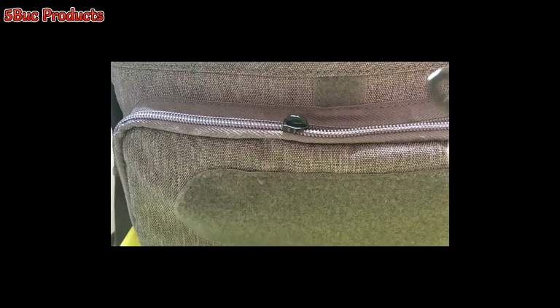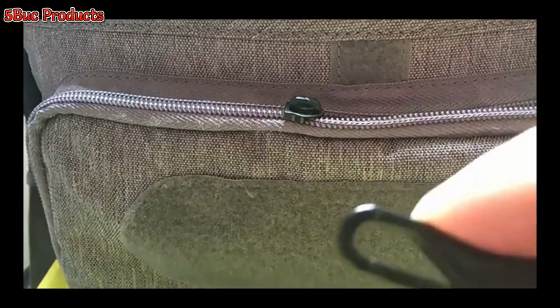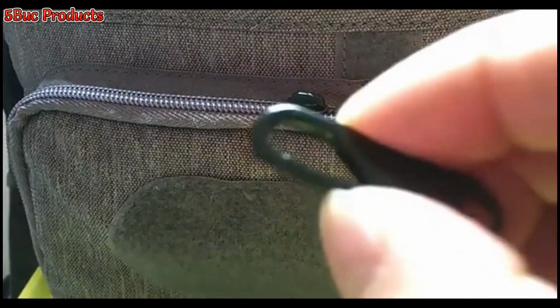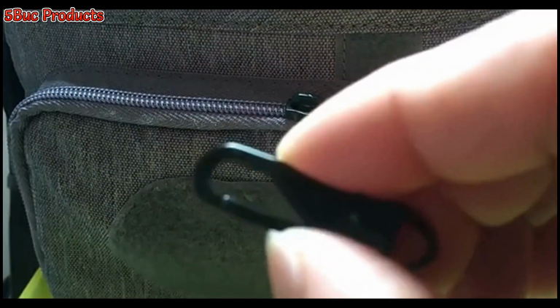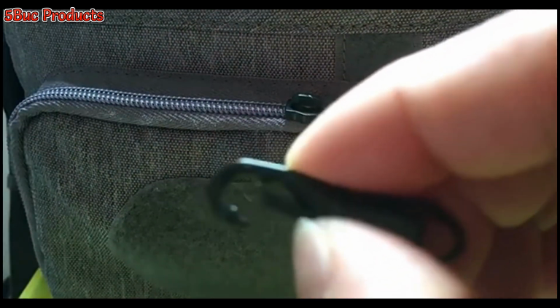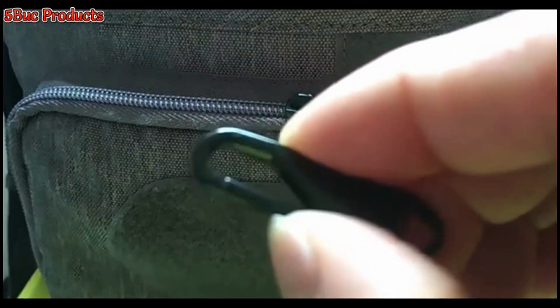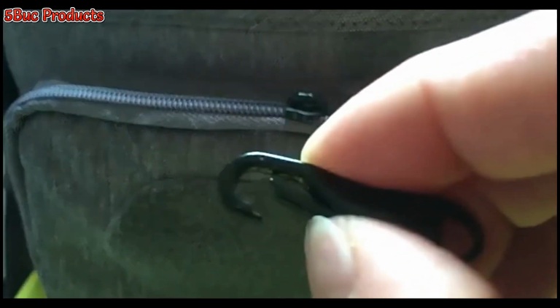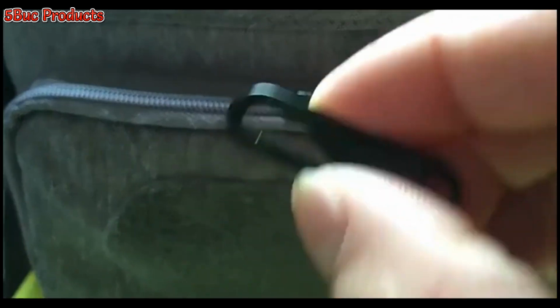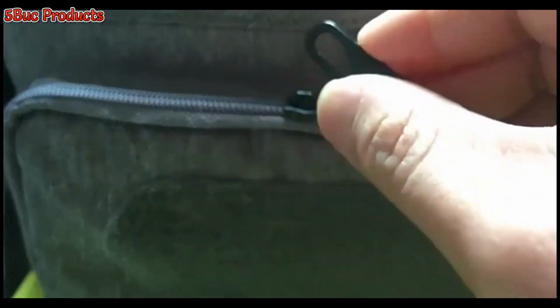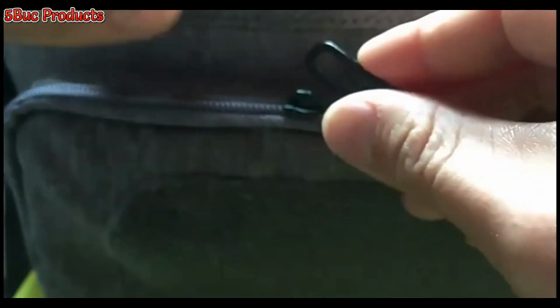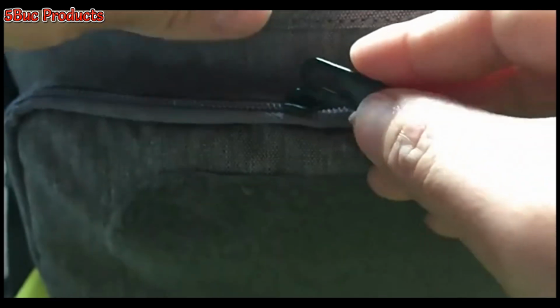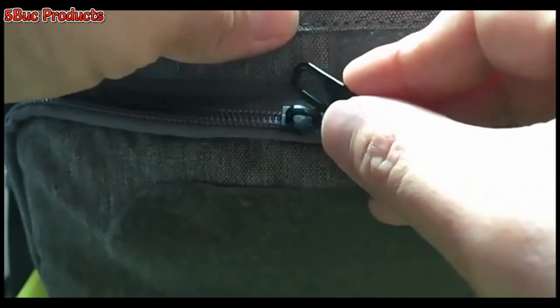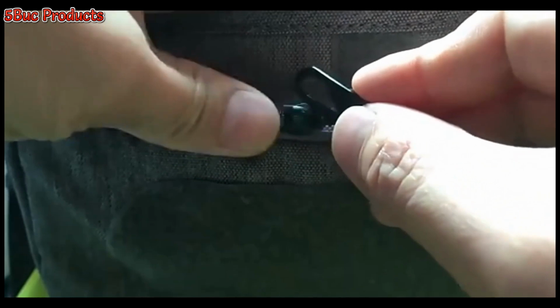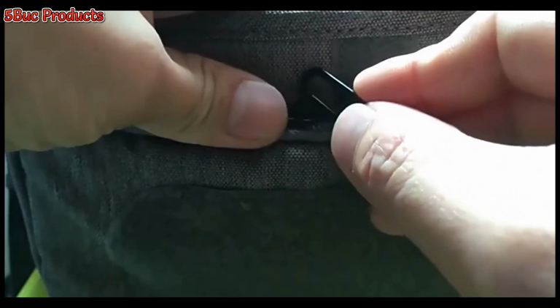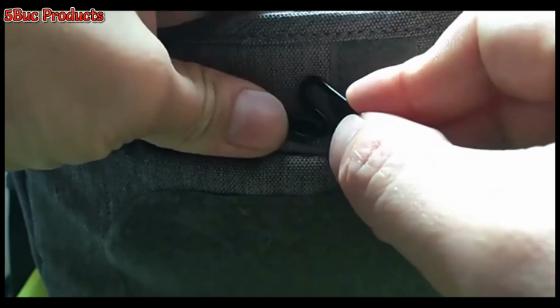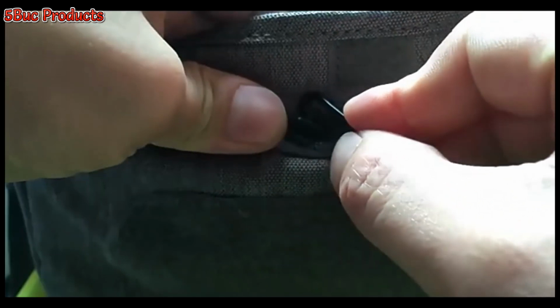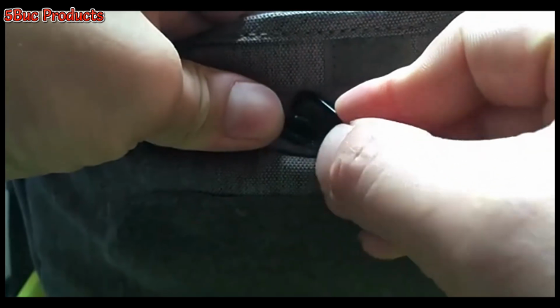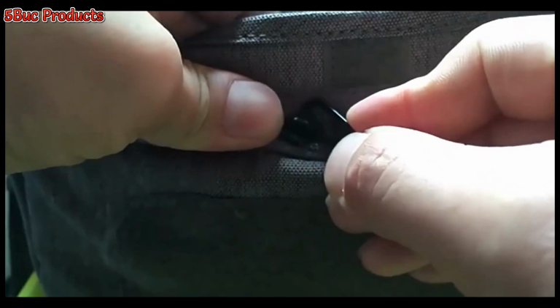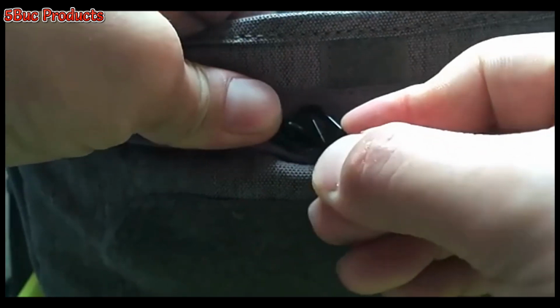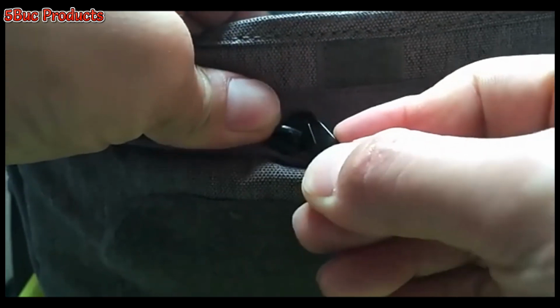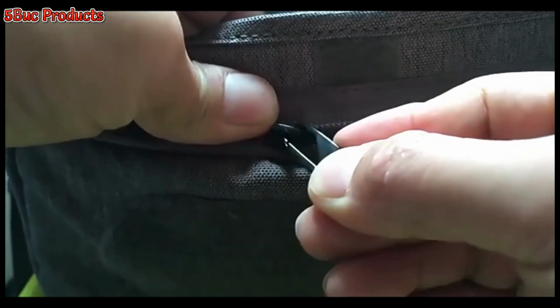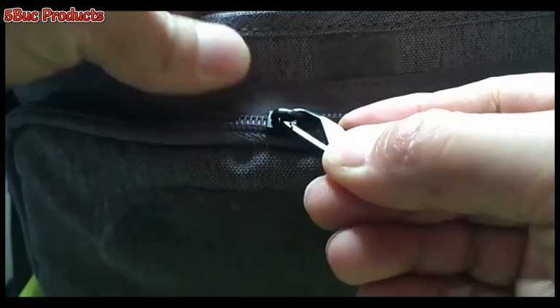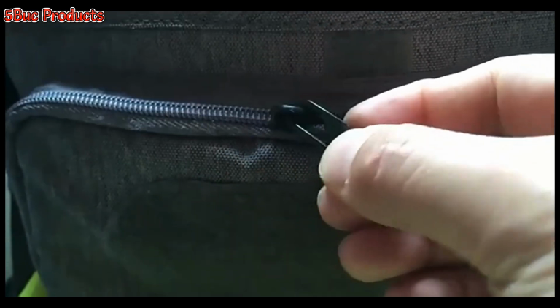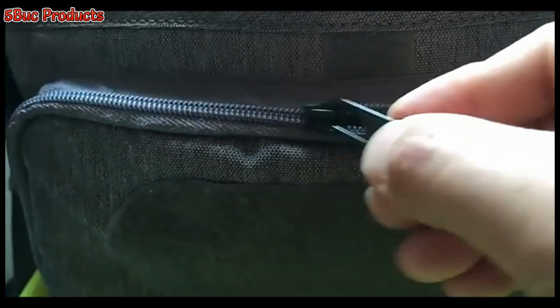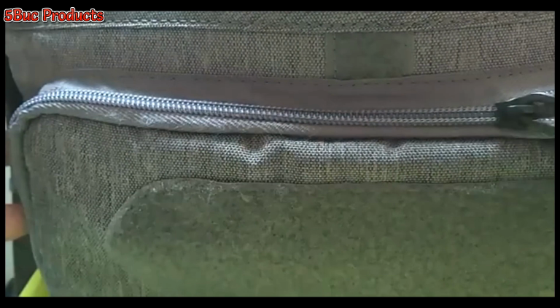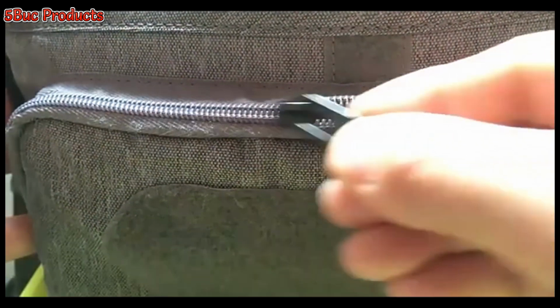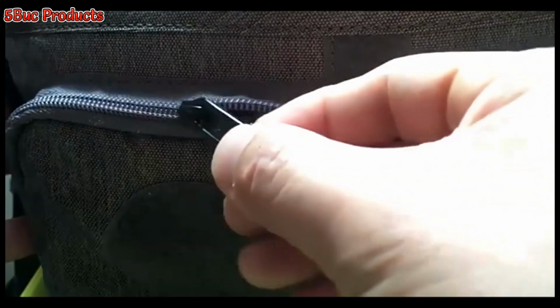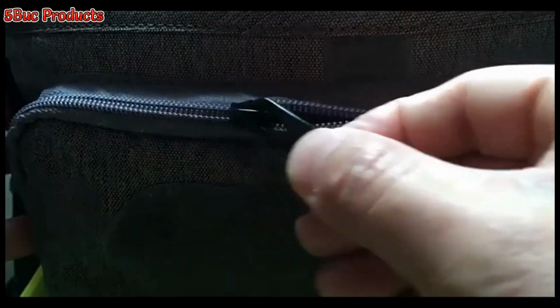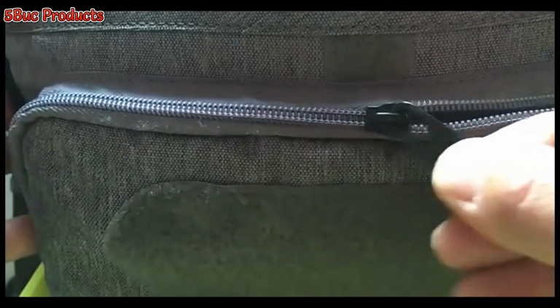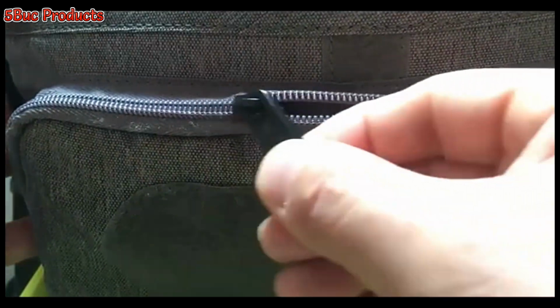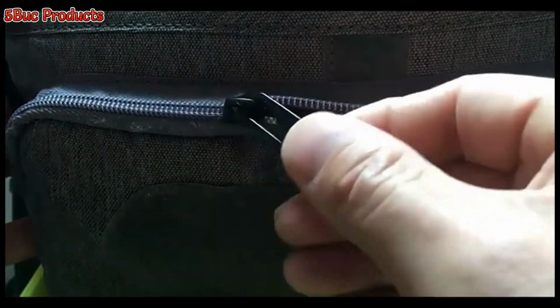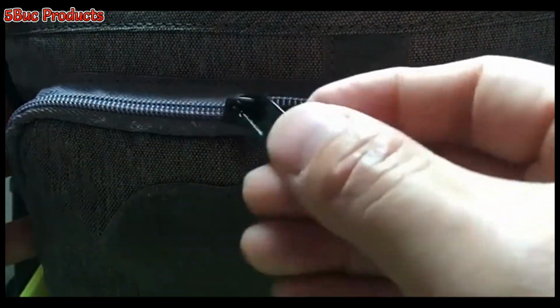Are you tired of struggling with broken zipper pulls? Introducing our Zipper Pull Replacement. This convenient pack includes 10 durable zinc alloy pulls, ideal for reviving your favorite garments and accessories.